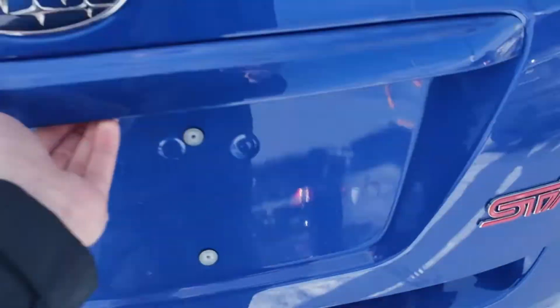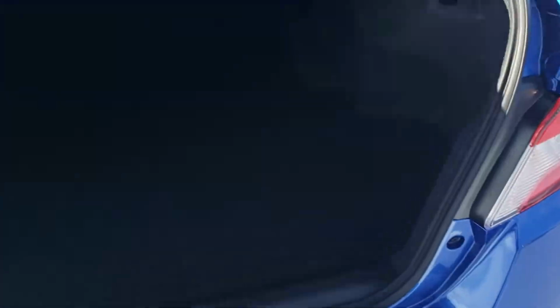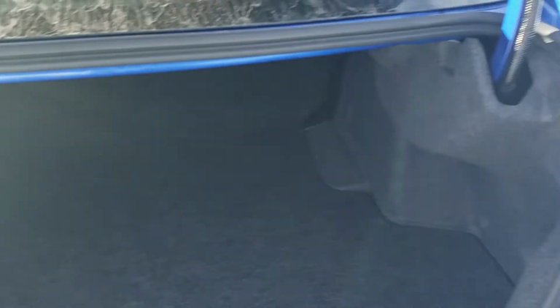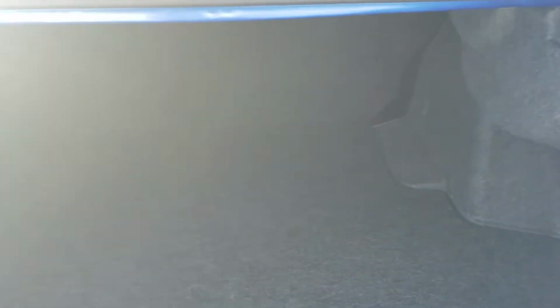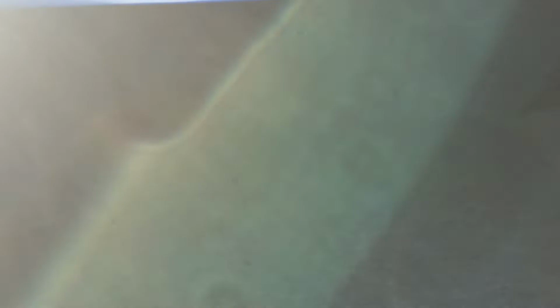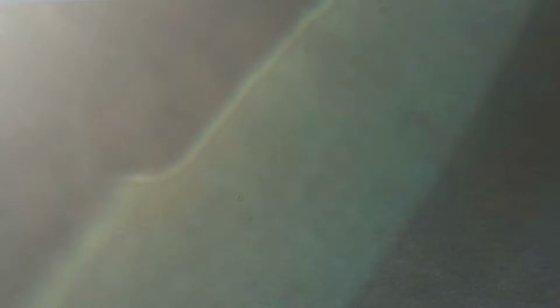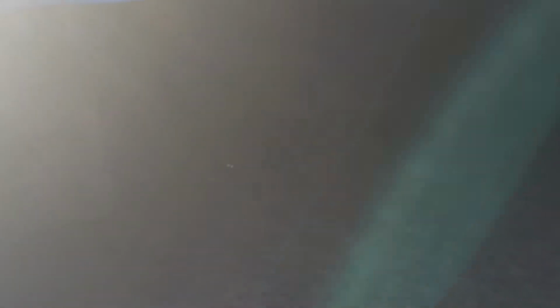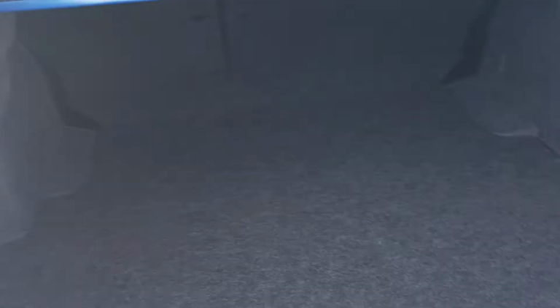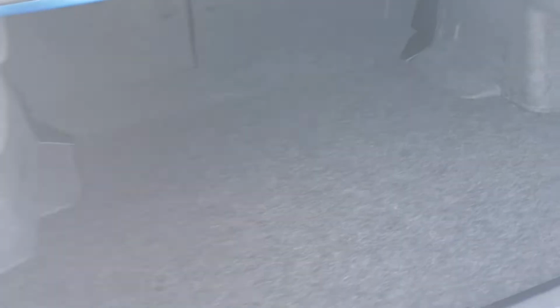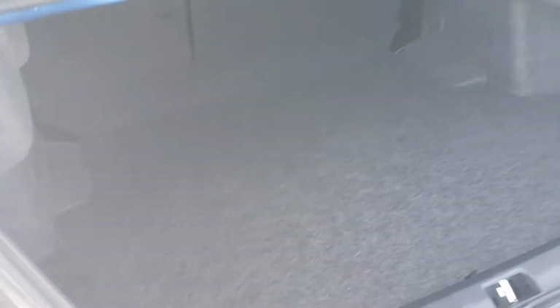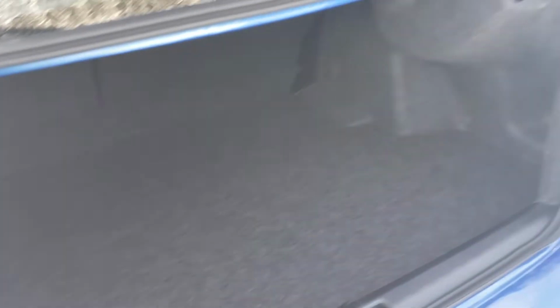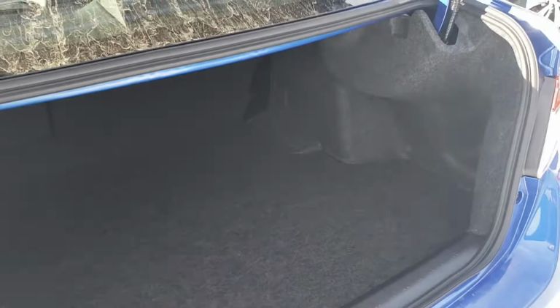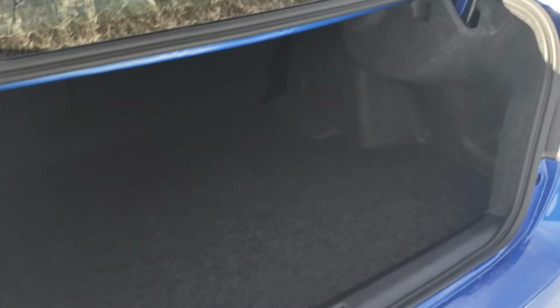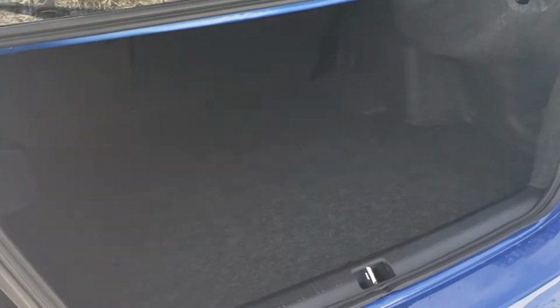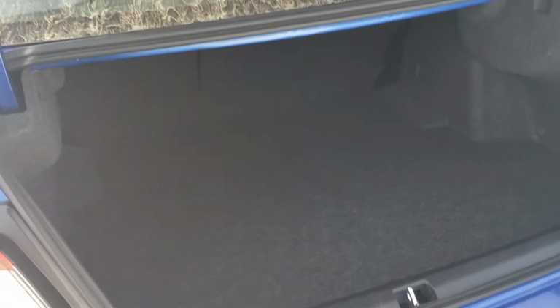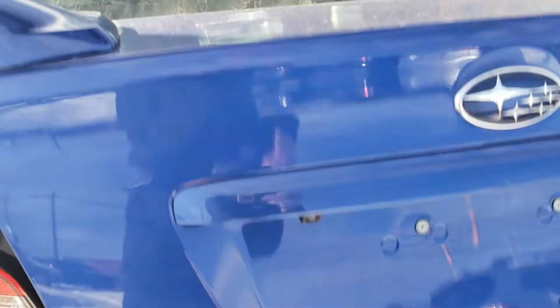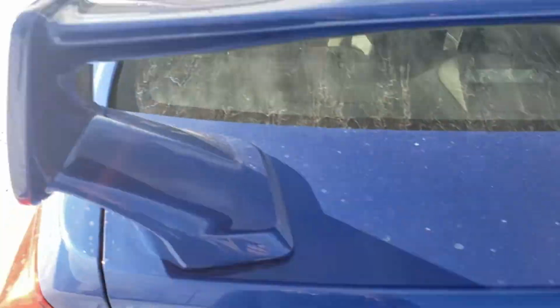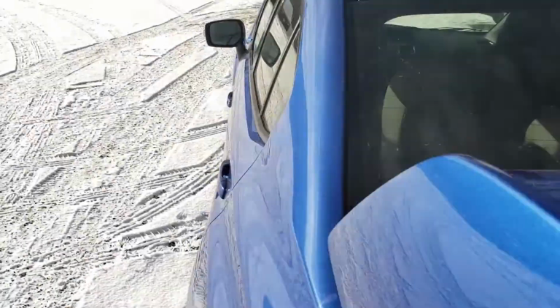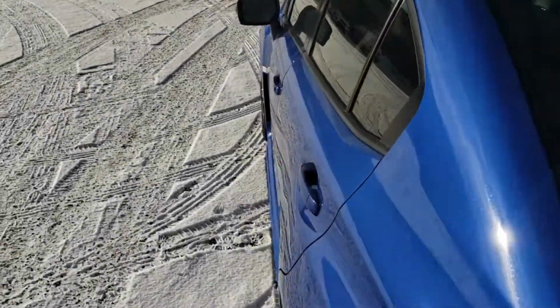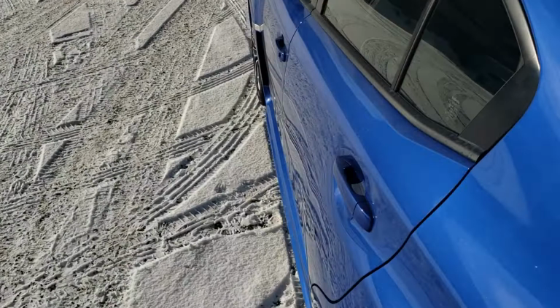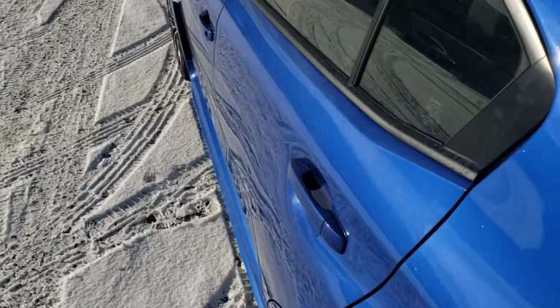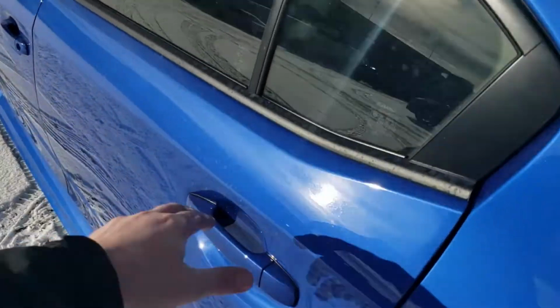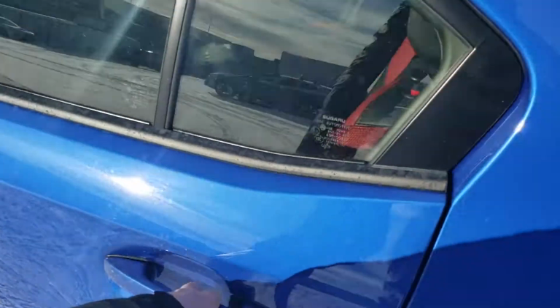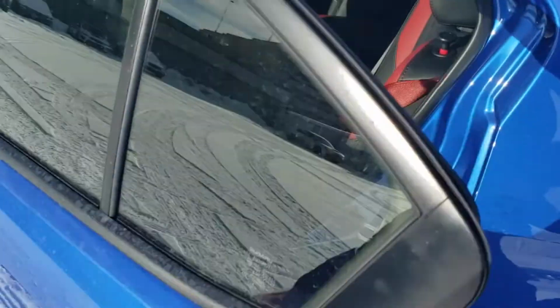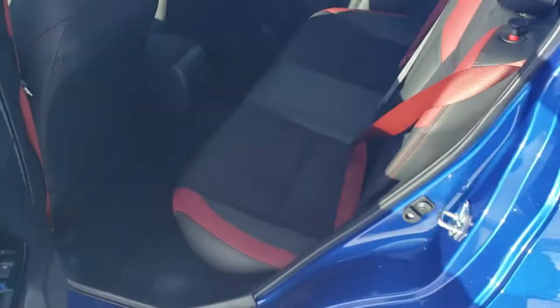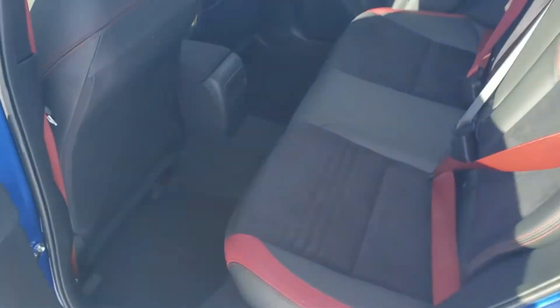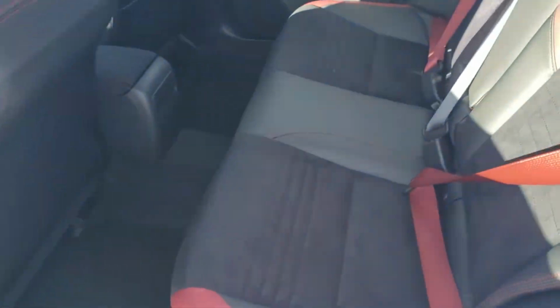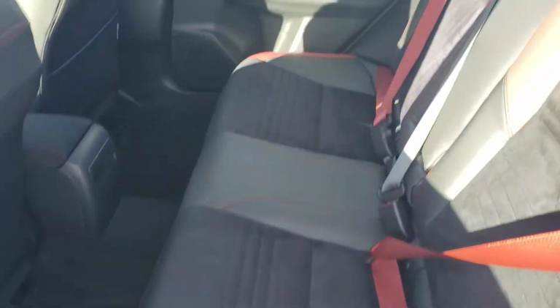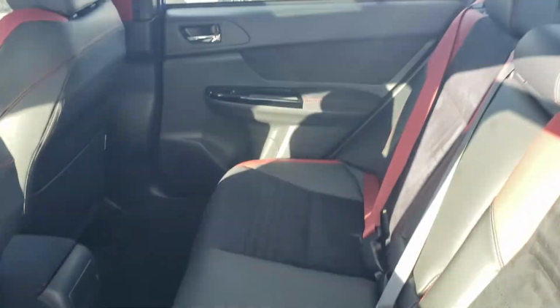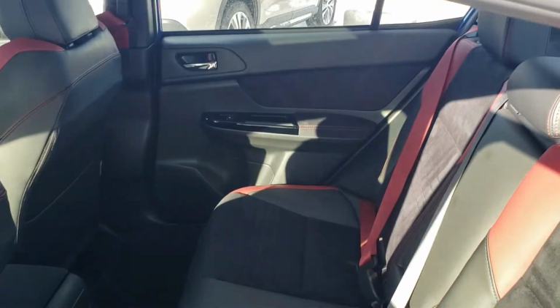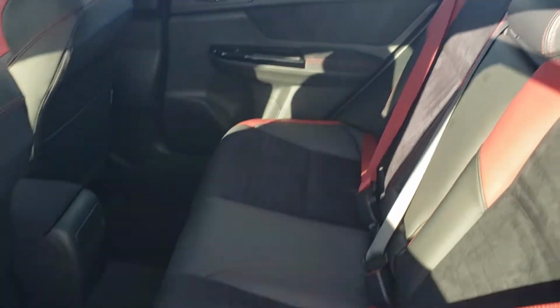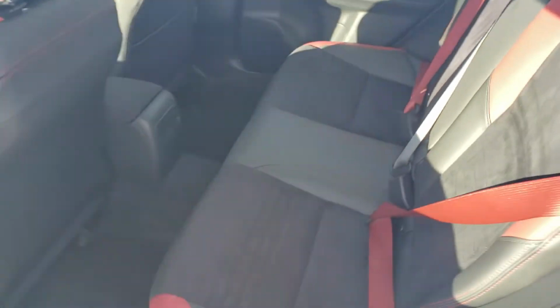In the back, absolutely massive trunk. So despite being a fast, fun car, it's still practical — fit a lot of stuff in it. If you're ever carrying passengers, you can fit up to three people comfortably across in the back.